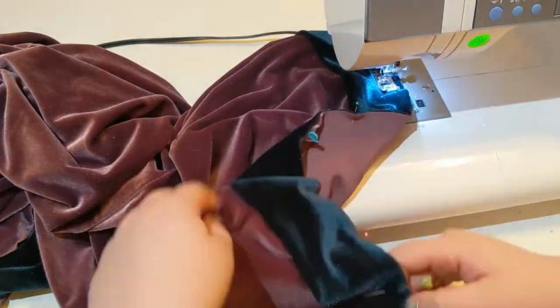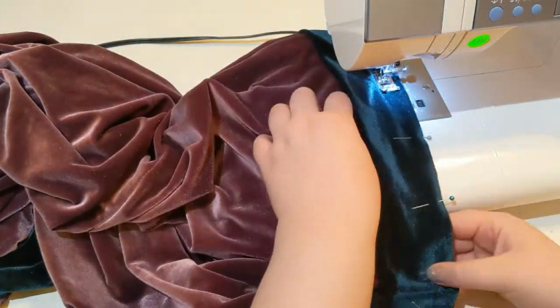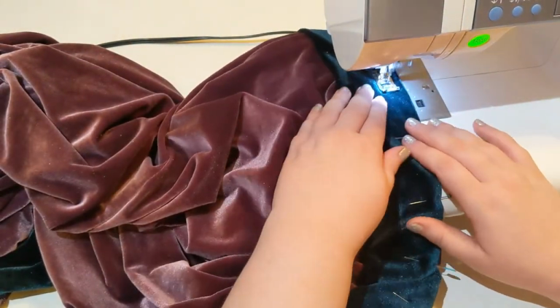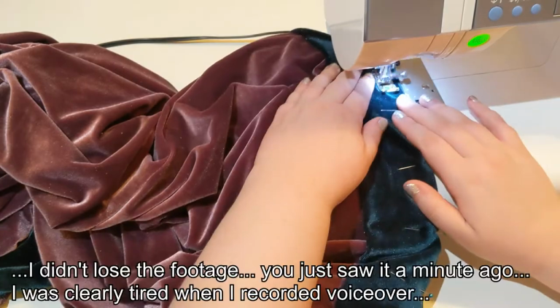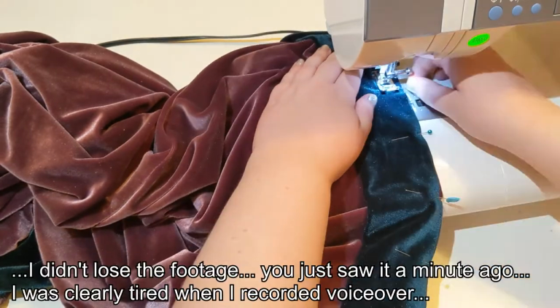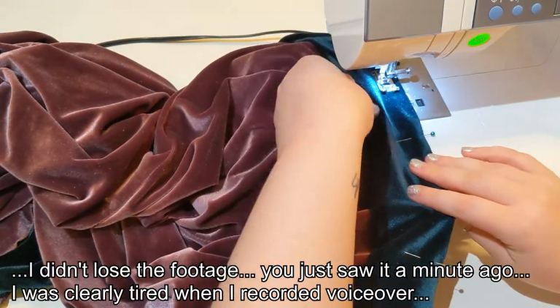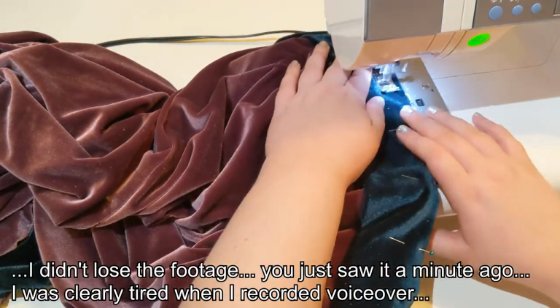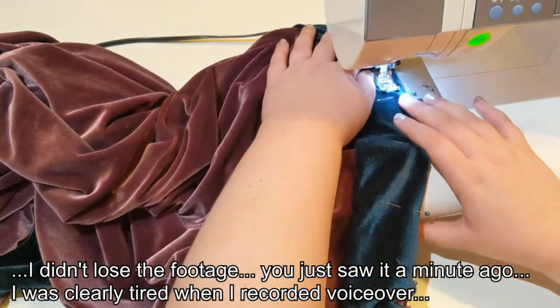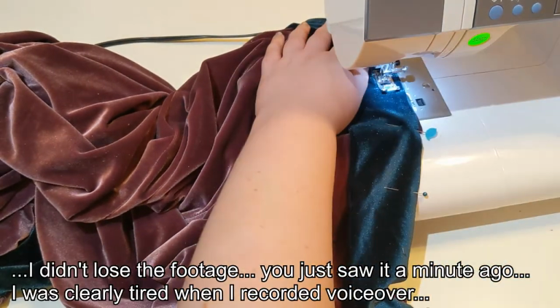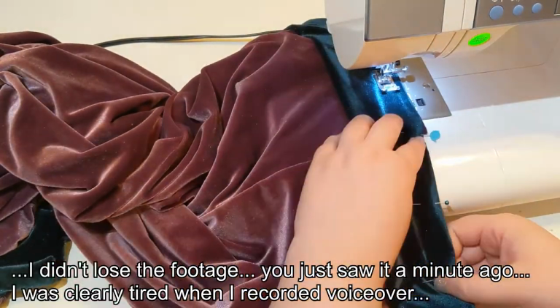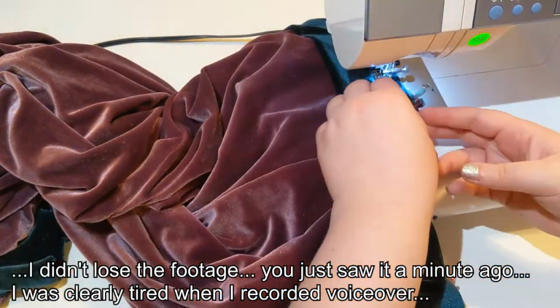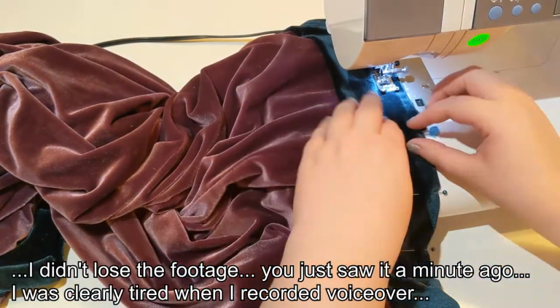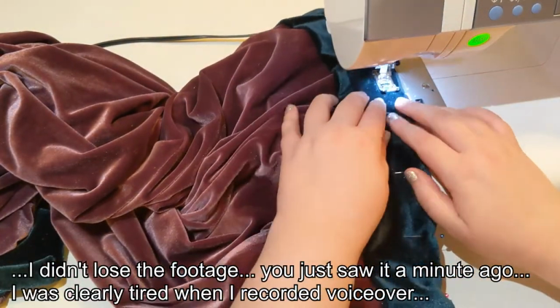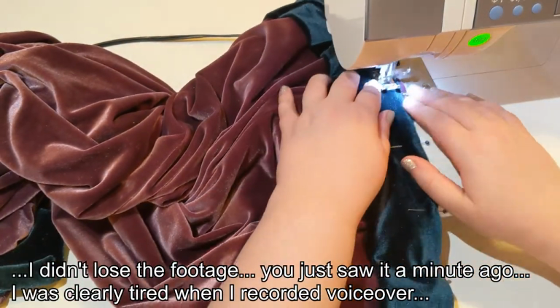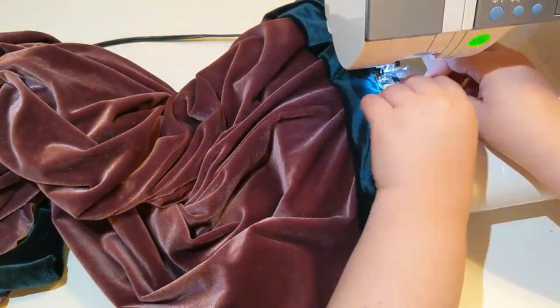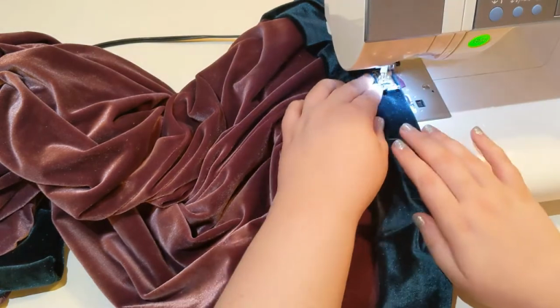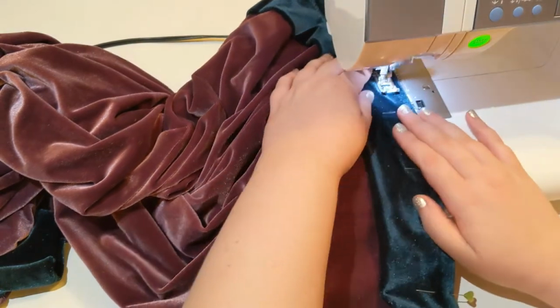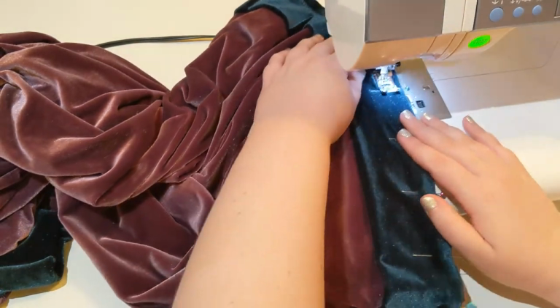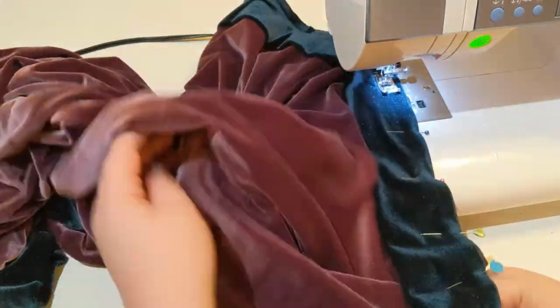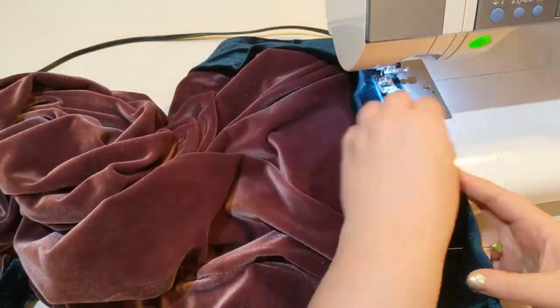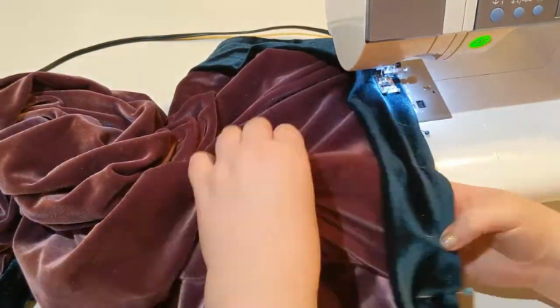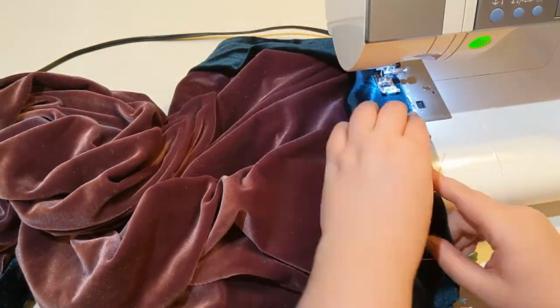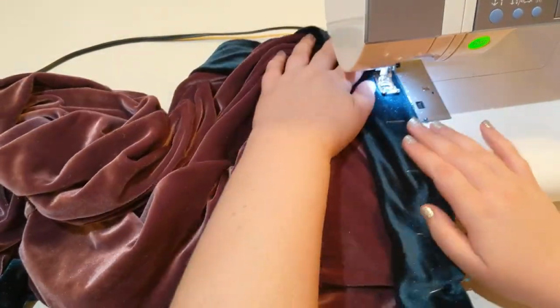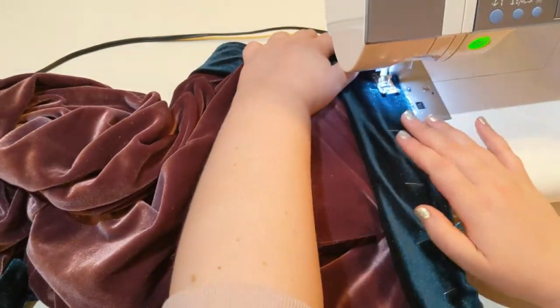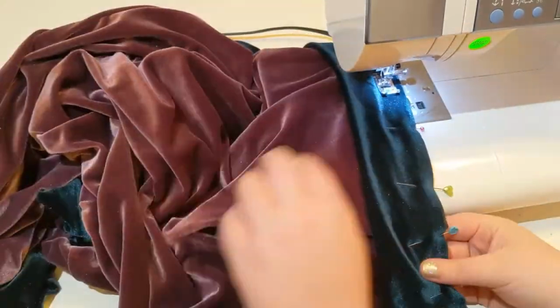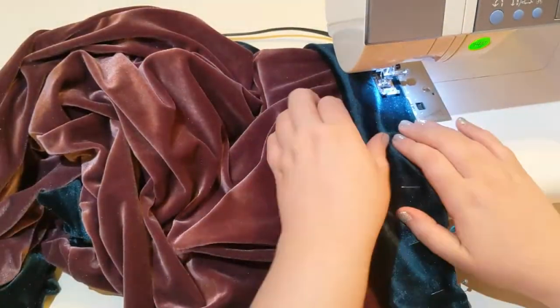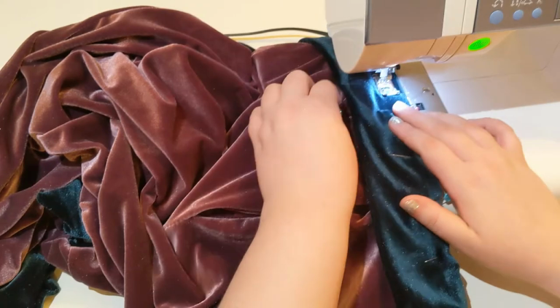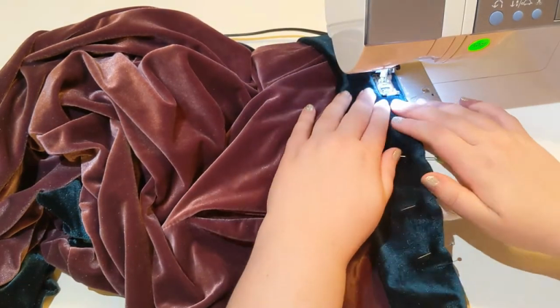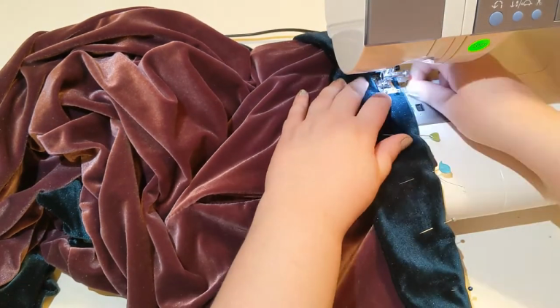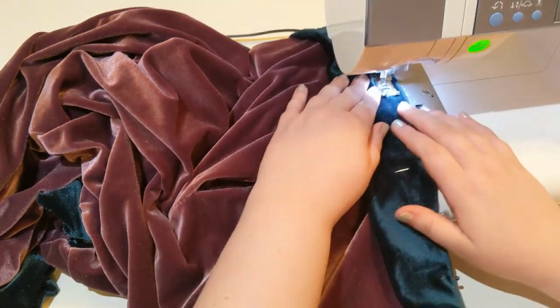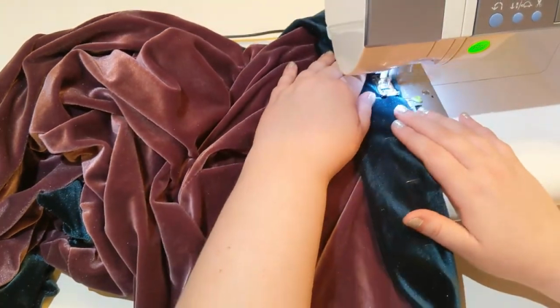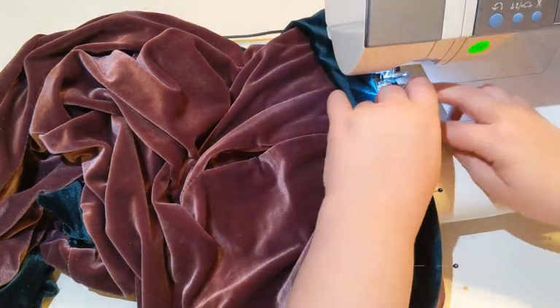I lost the footage where I sewed the pant legs together, but it's just the way you sew pants together — turn one leg inside out, shove the other leg right sides together into it, and sew that crotch seam.